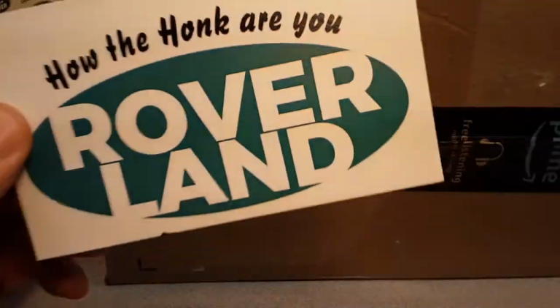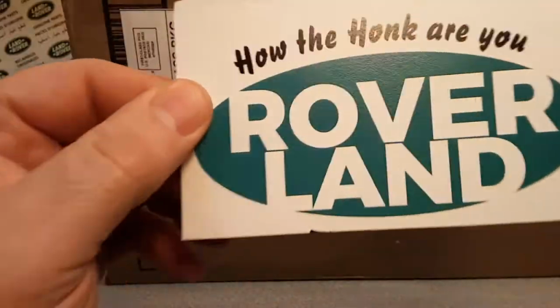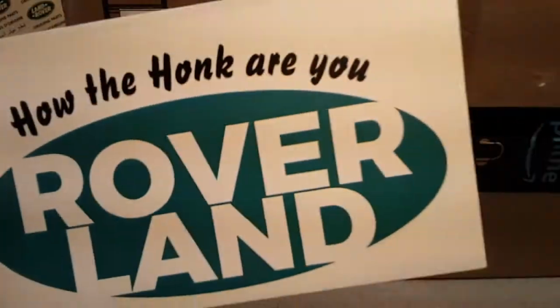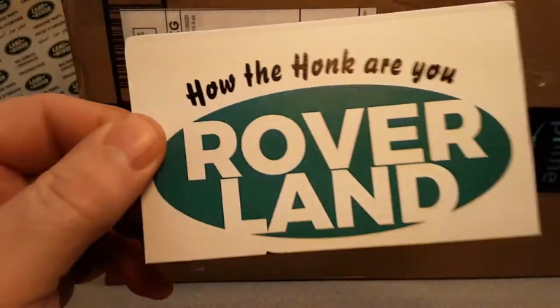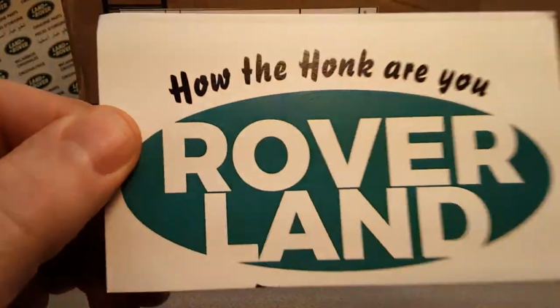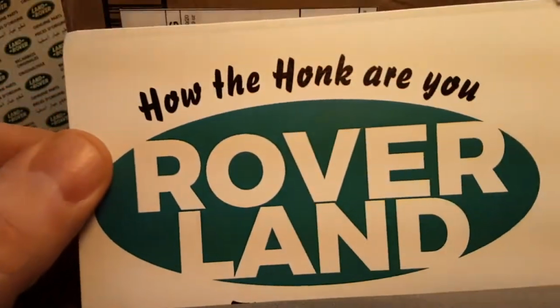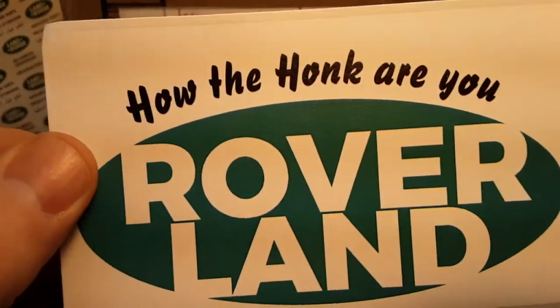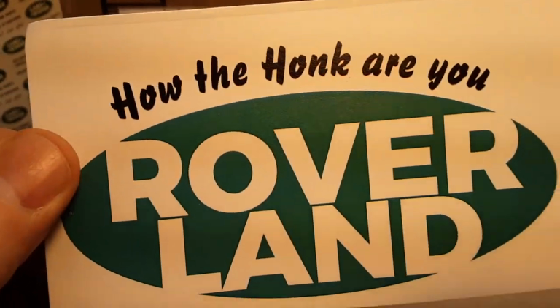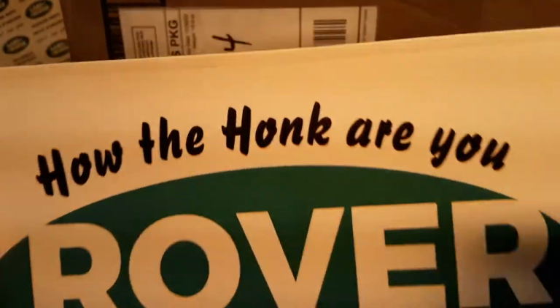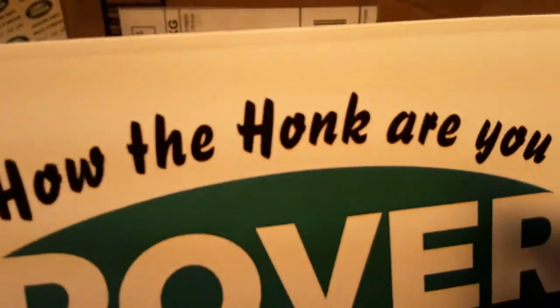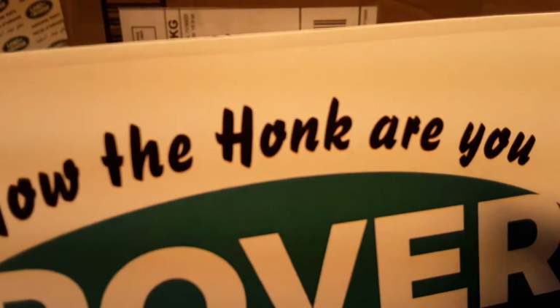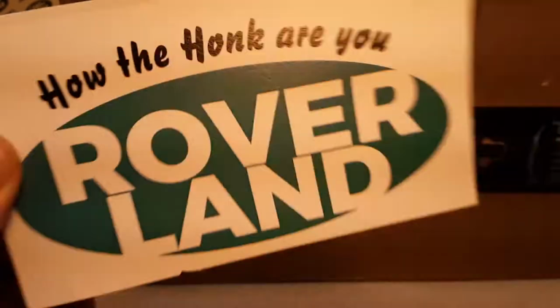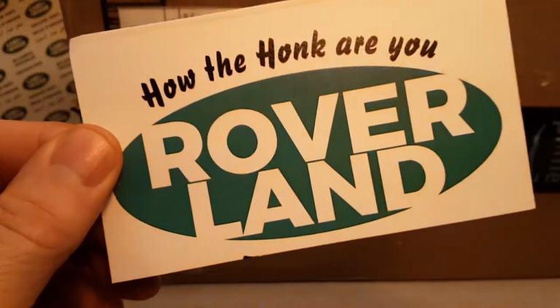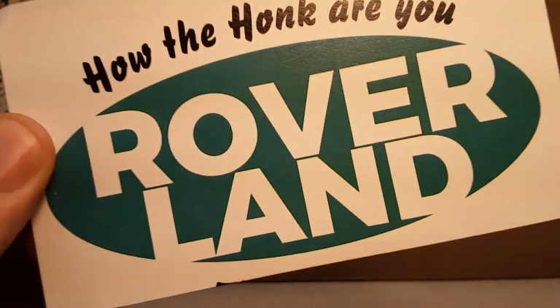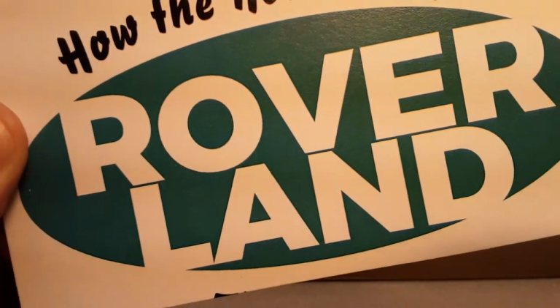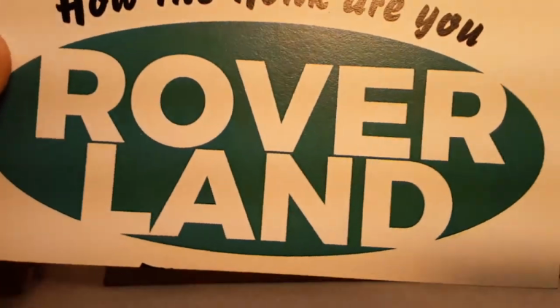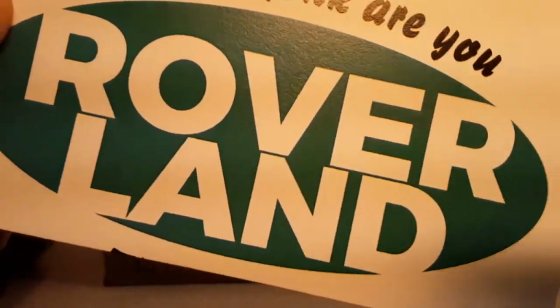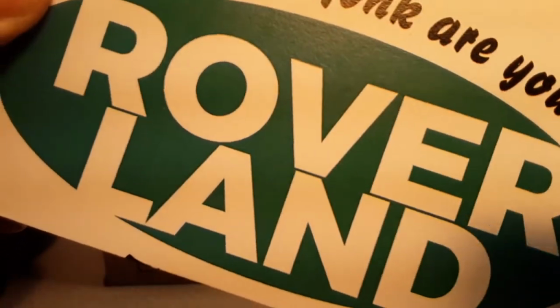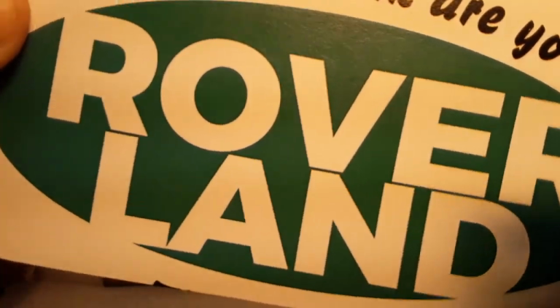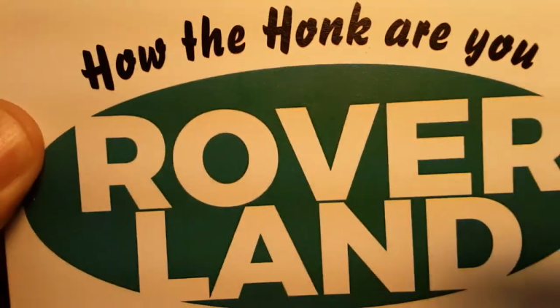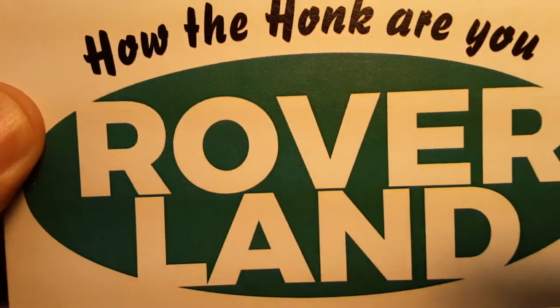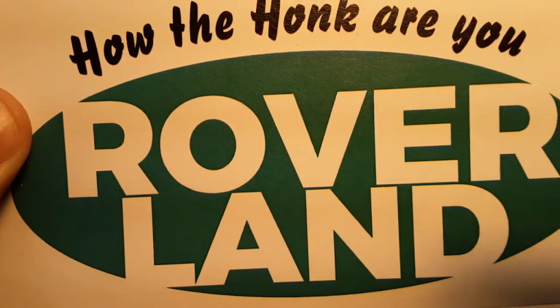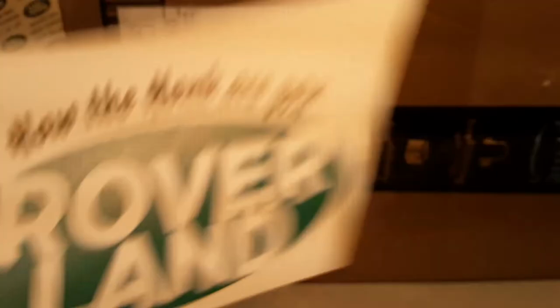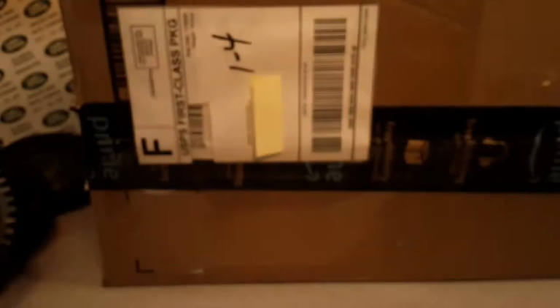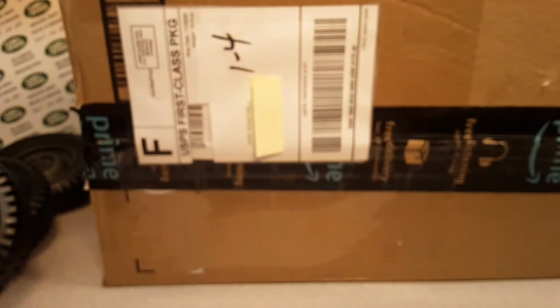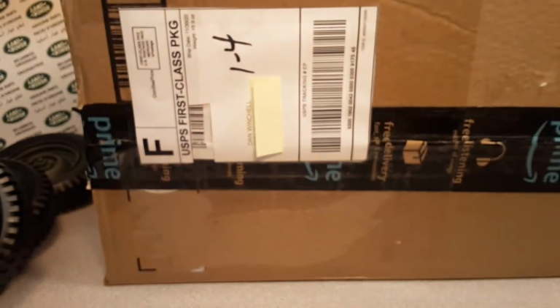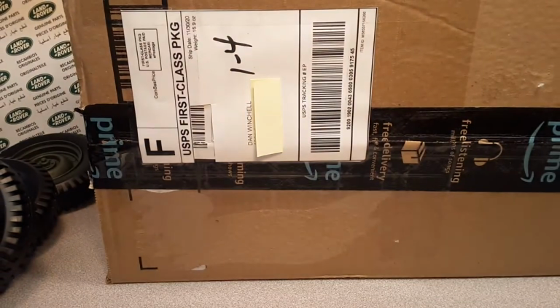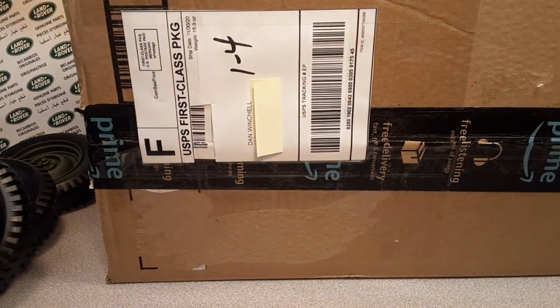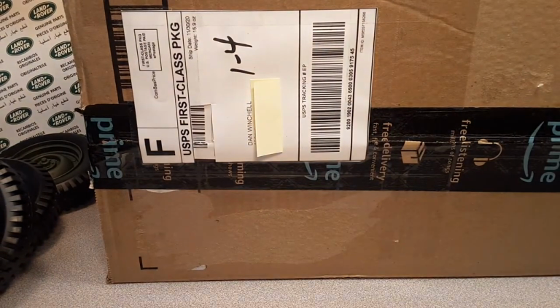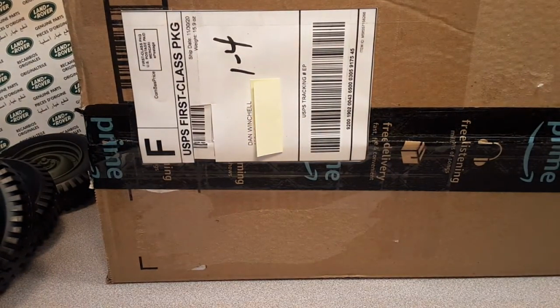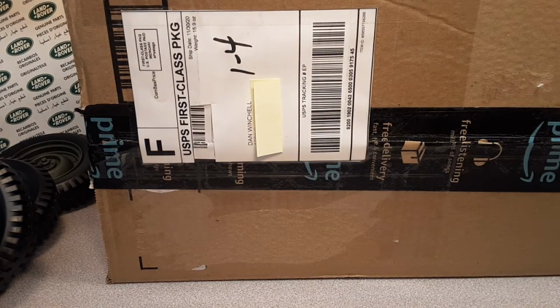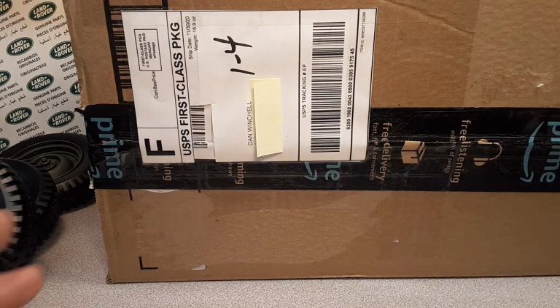G'day! How the Hulk are you? Welcome to Roverland! This is your friend Dan Owen, we've got an unboxing for you today!